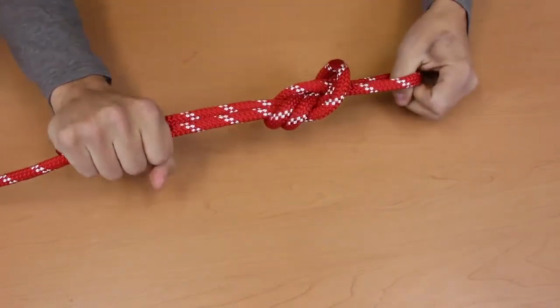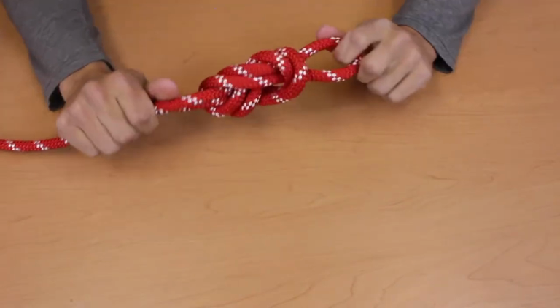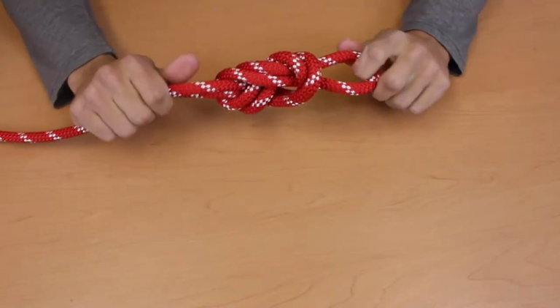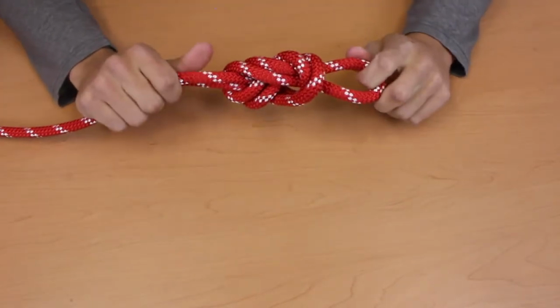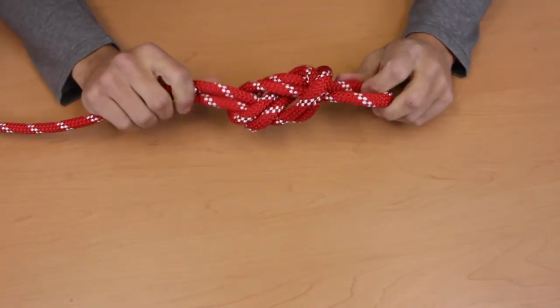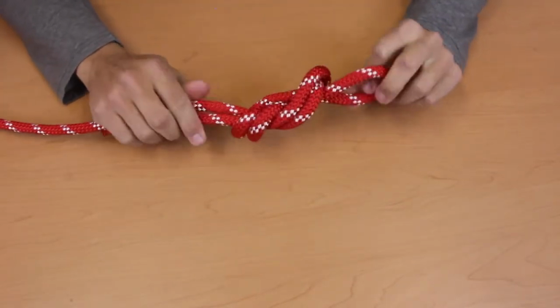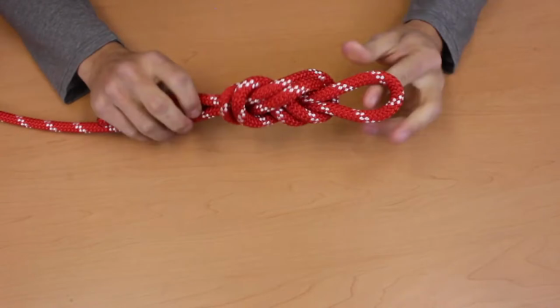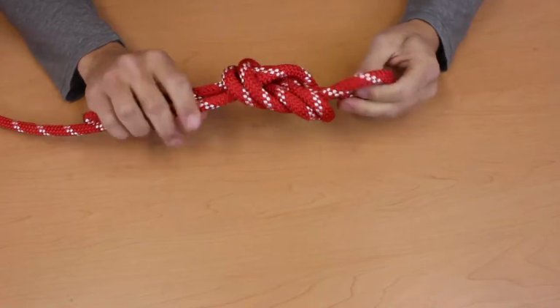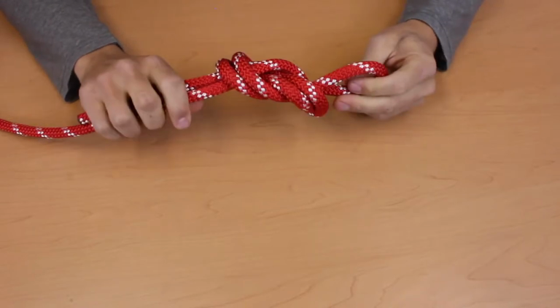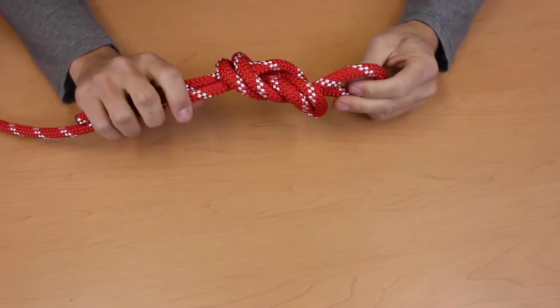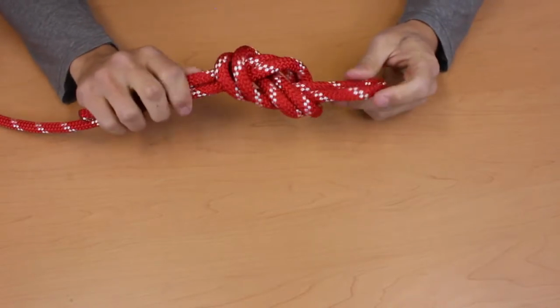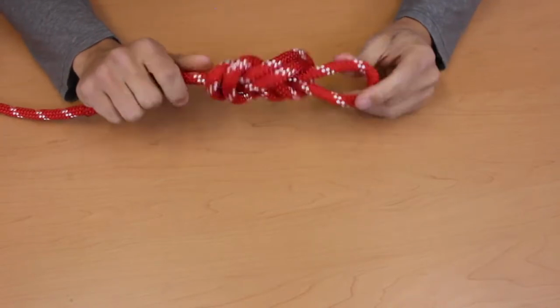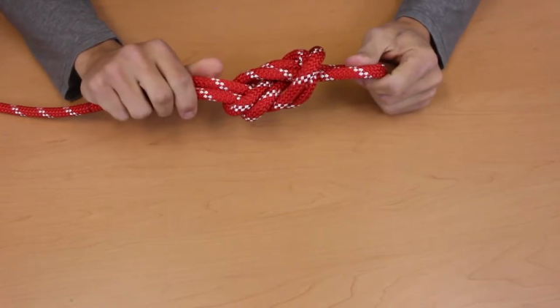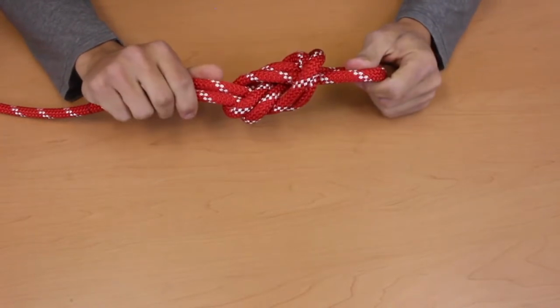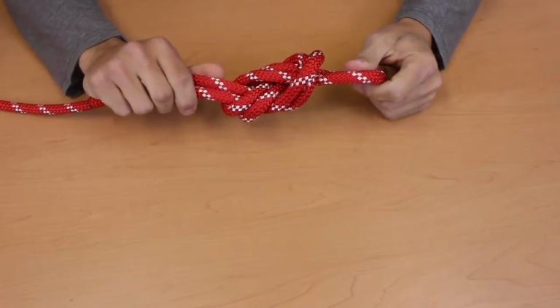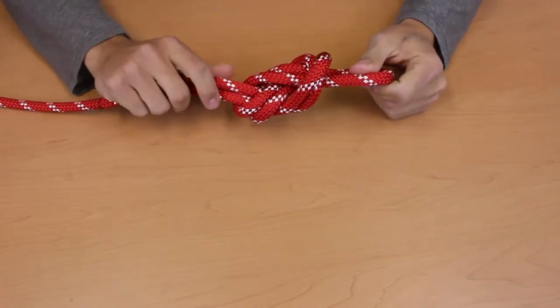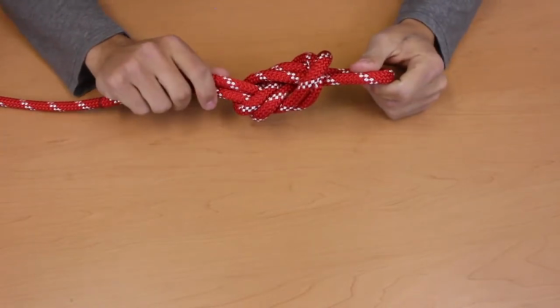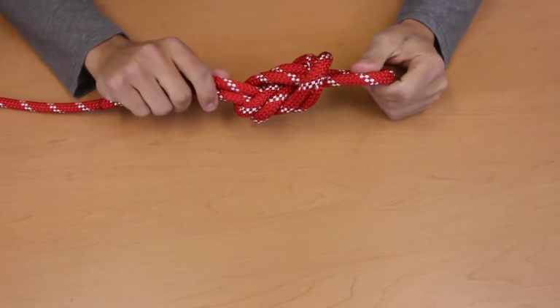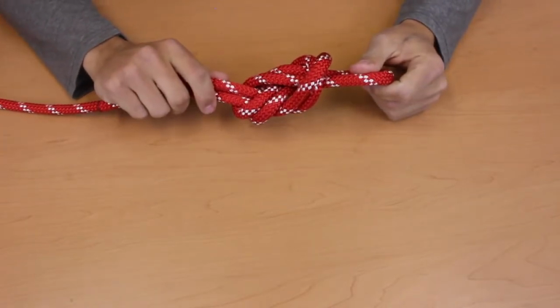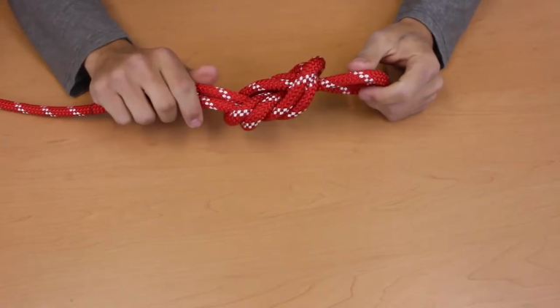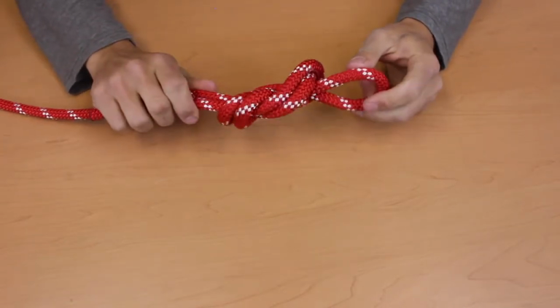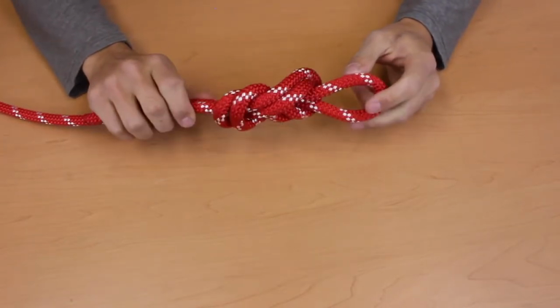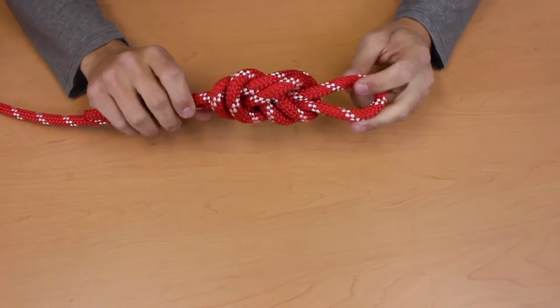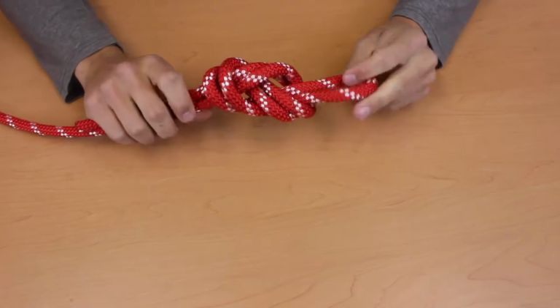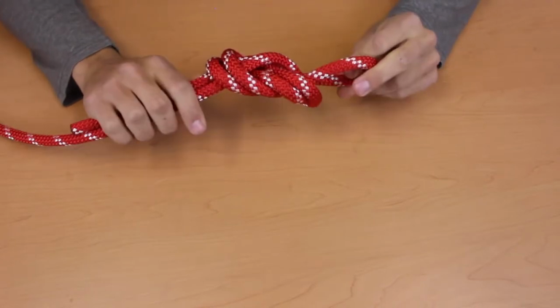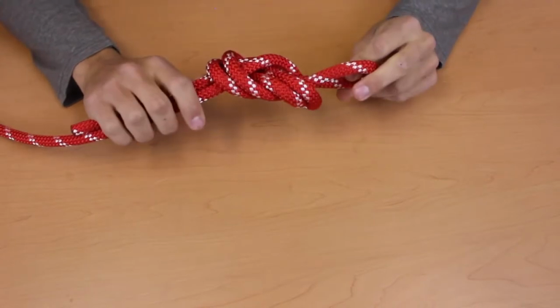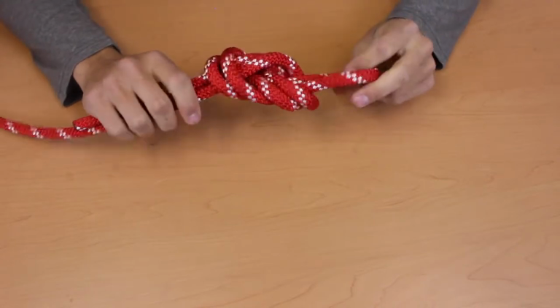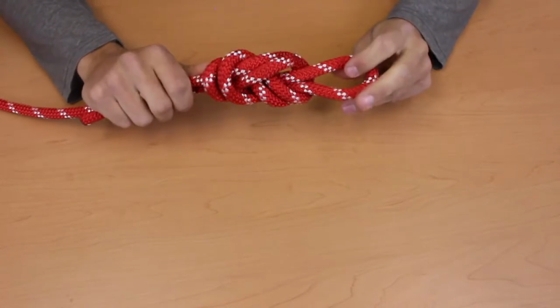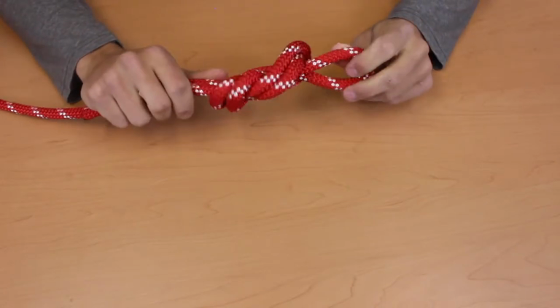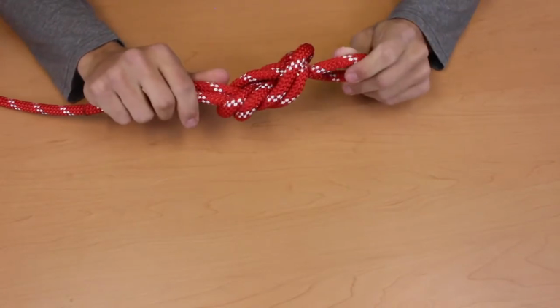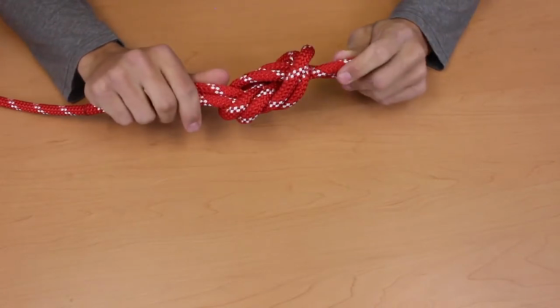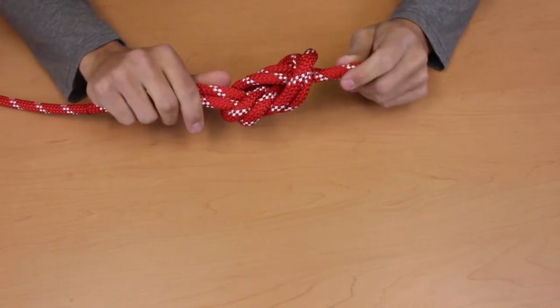The problem with this figure eight is it's hard to tell that it's a figure eight — it's a little bit messy. So what we're going to do is we're going to dress it. Dressing is a way to compact a knot as much as possible and also make it a little bit more recognizable.